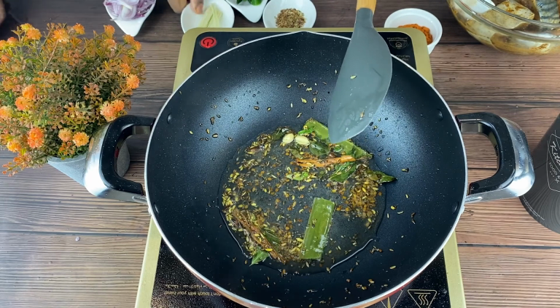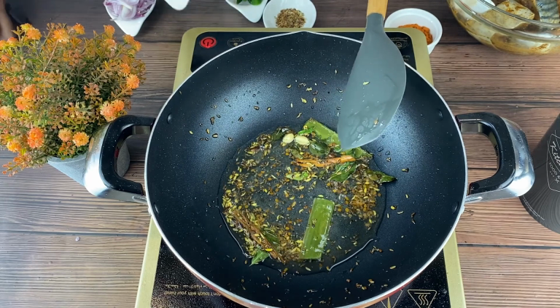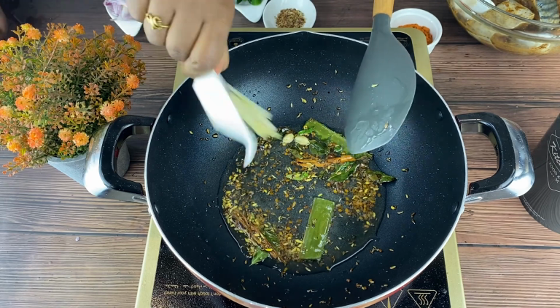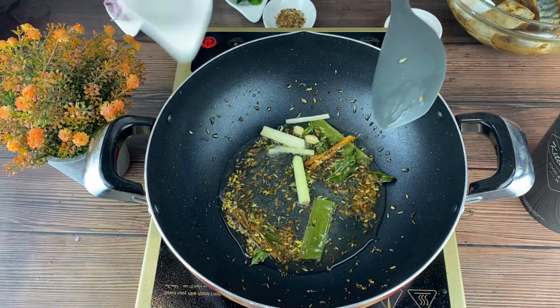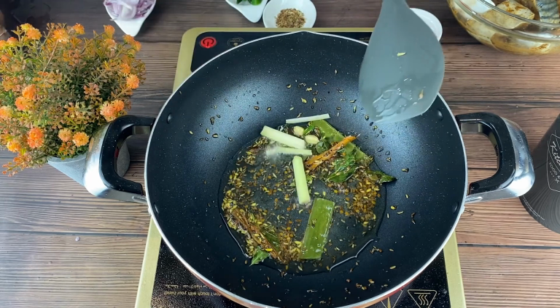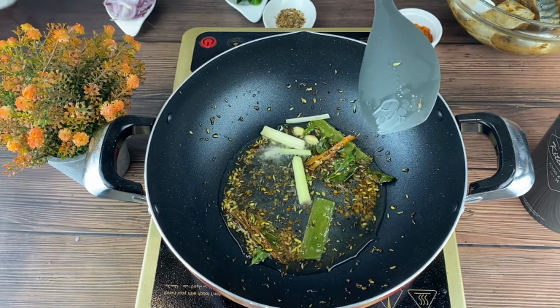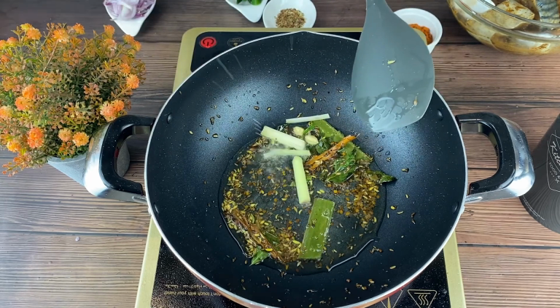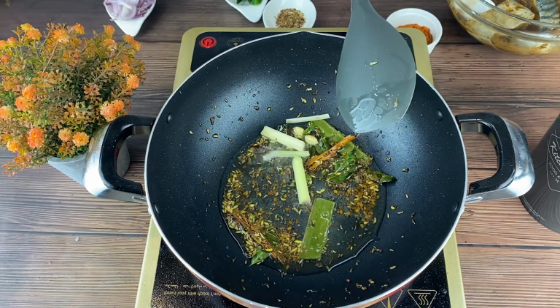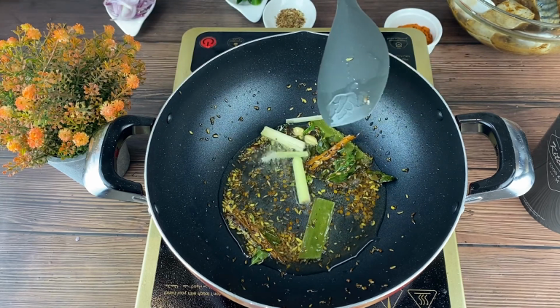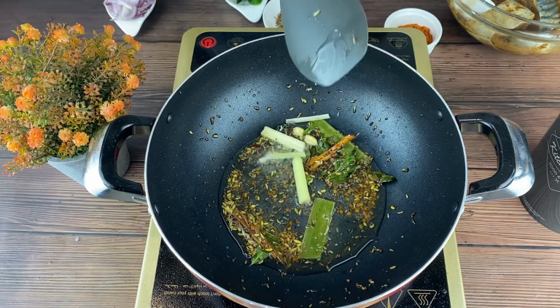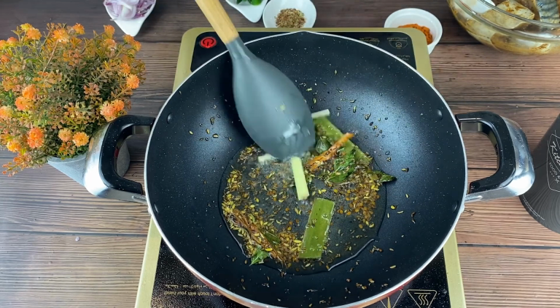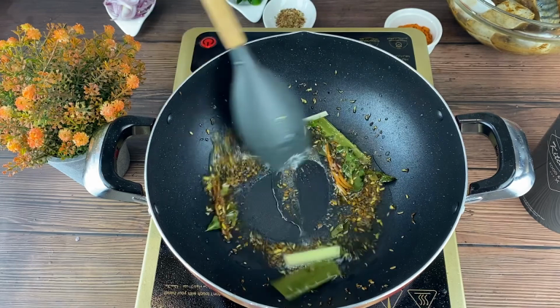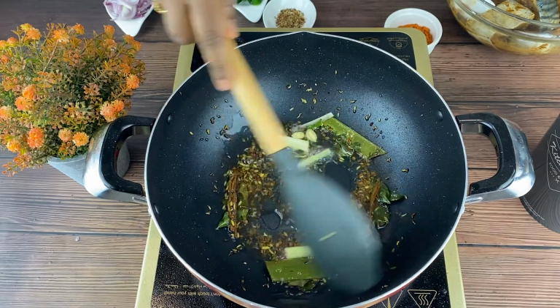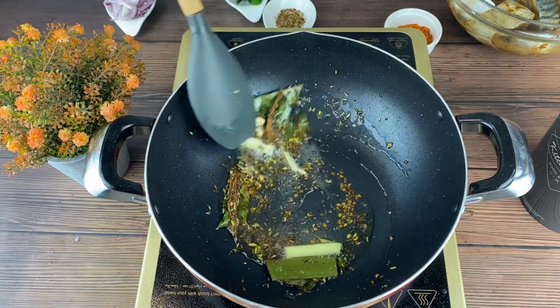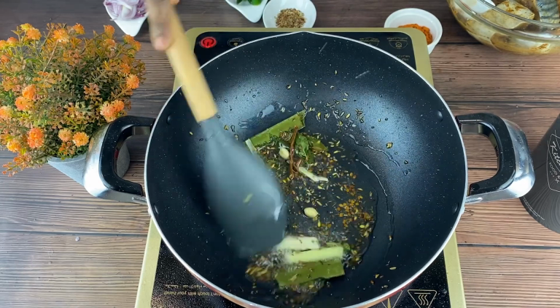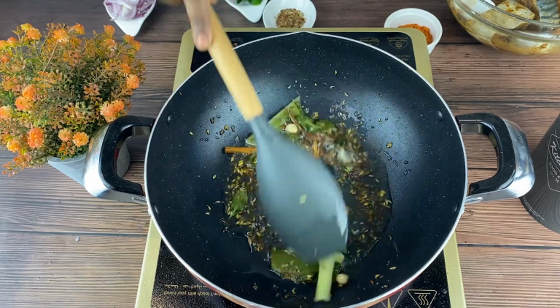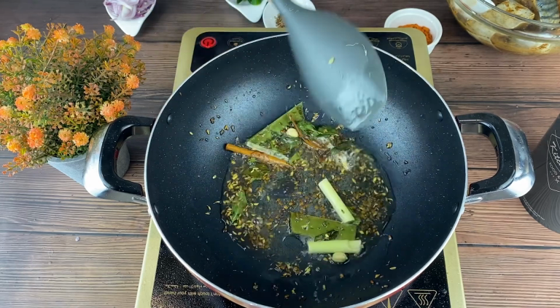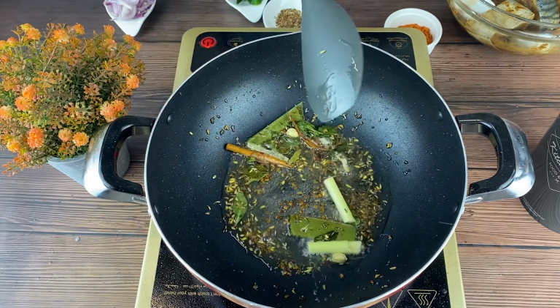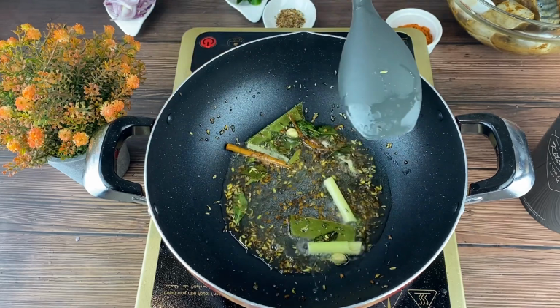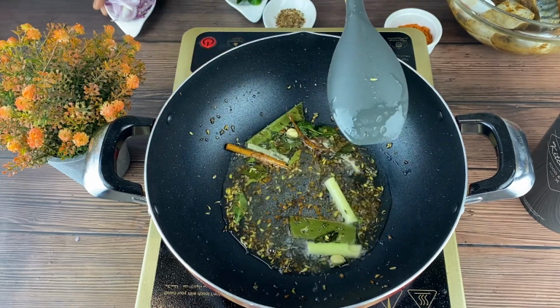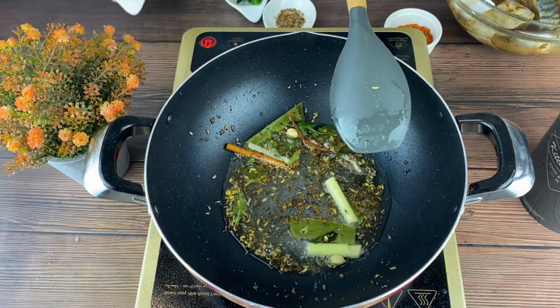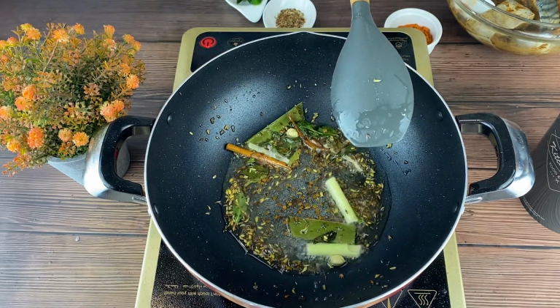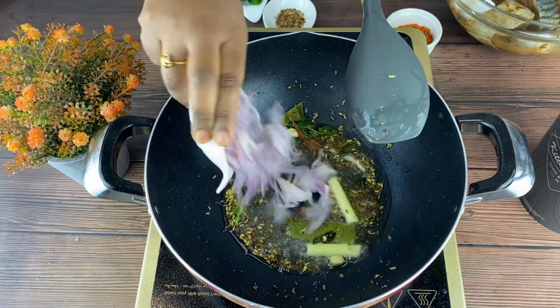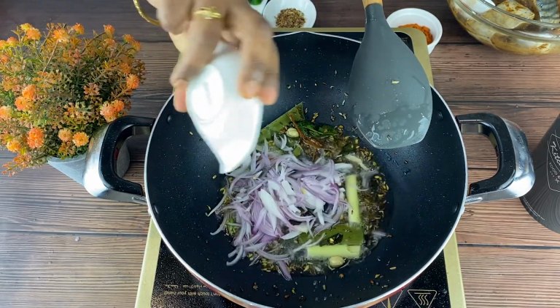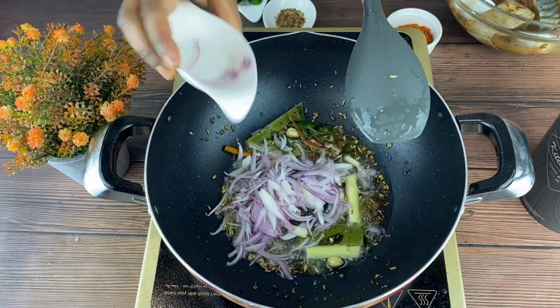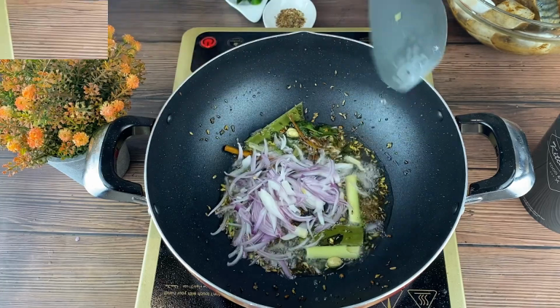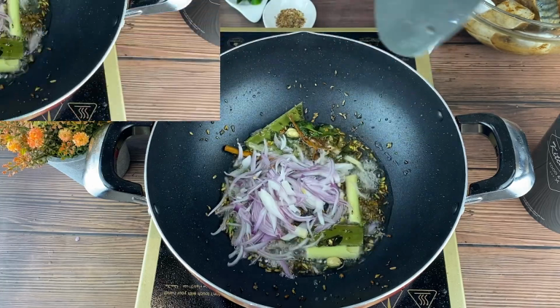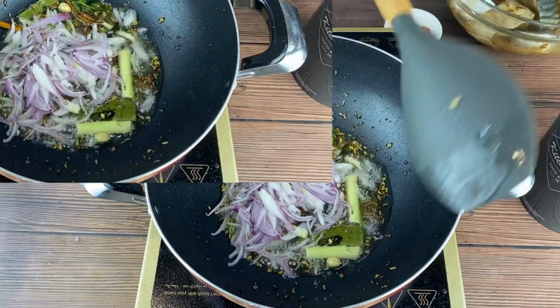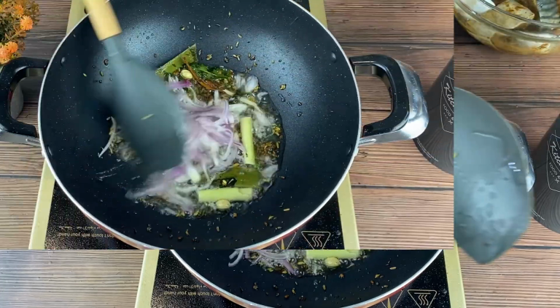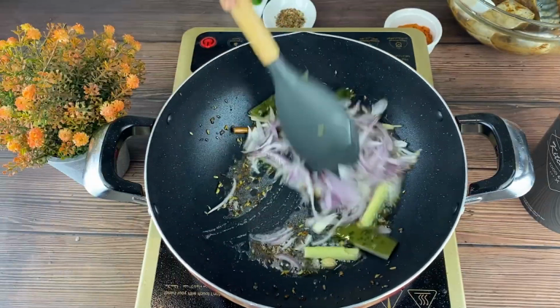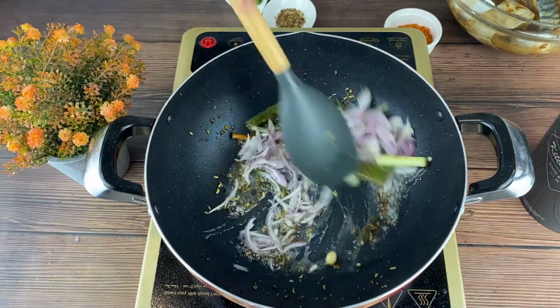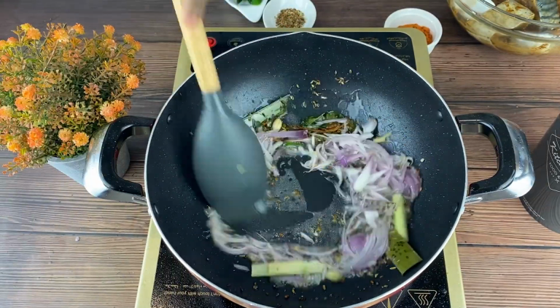Now to that add 2 pieces lemongrass. Now add some sliced onions and sauté it well.